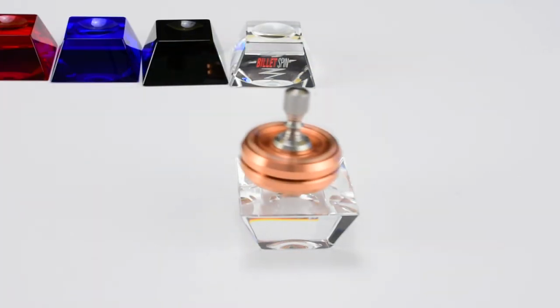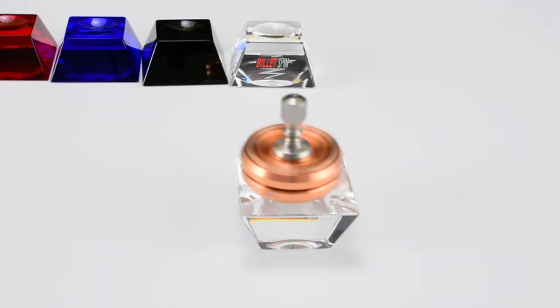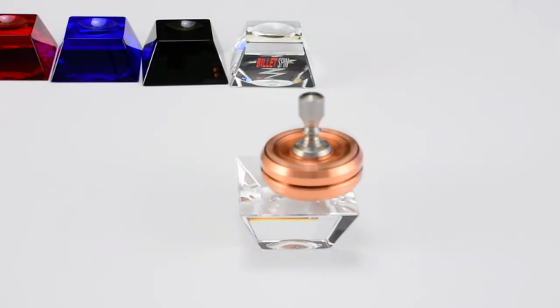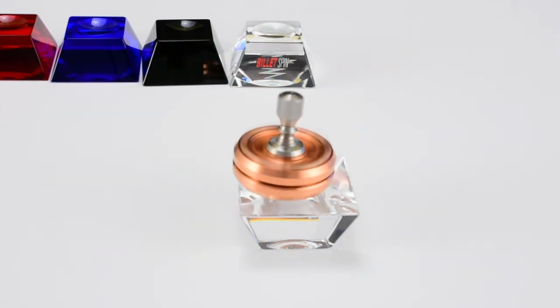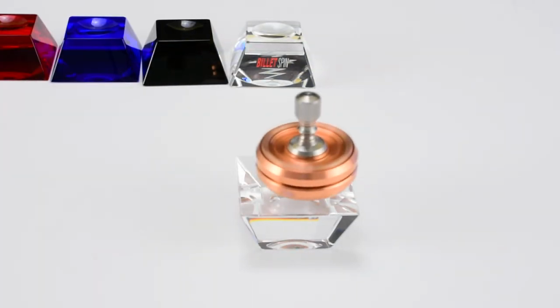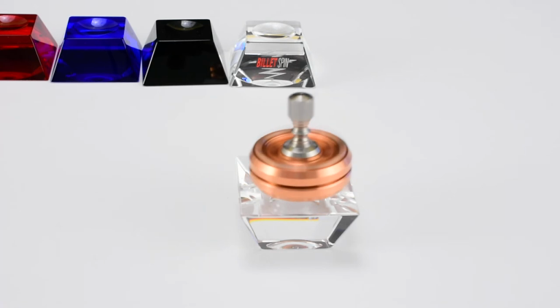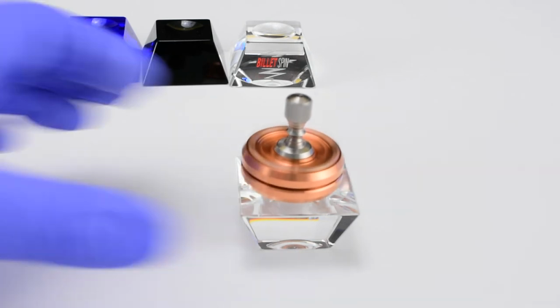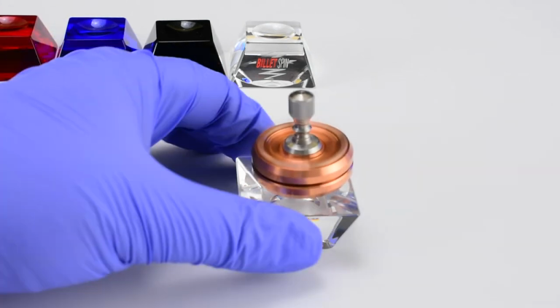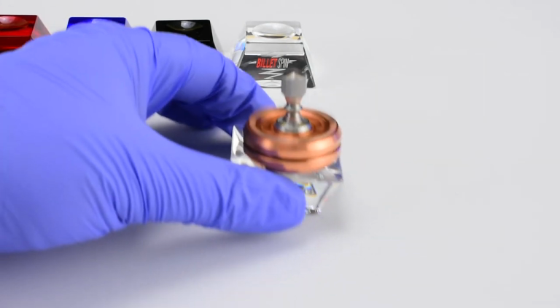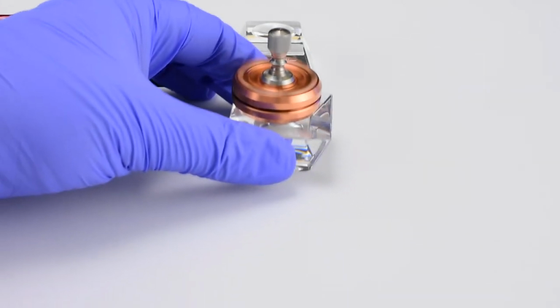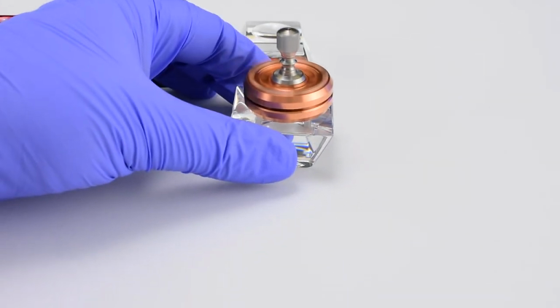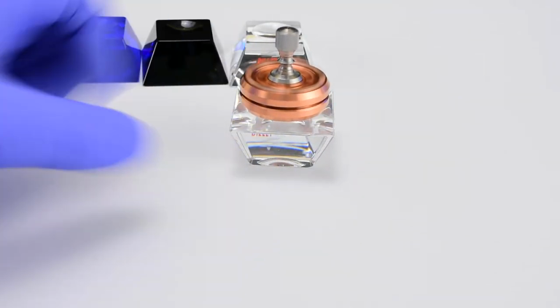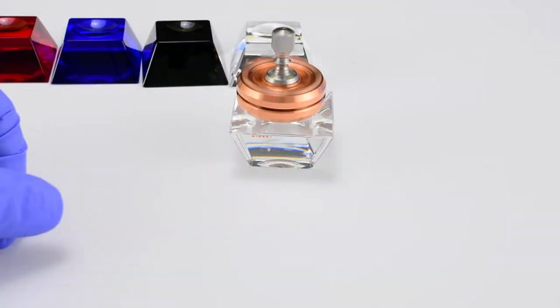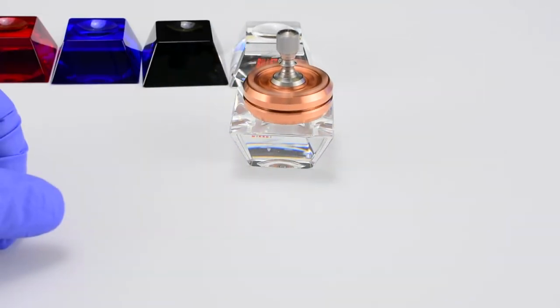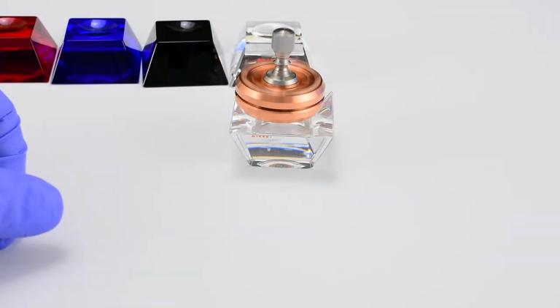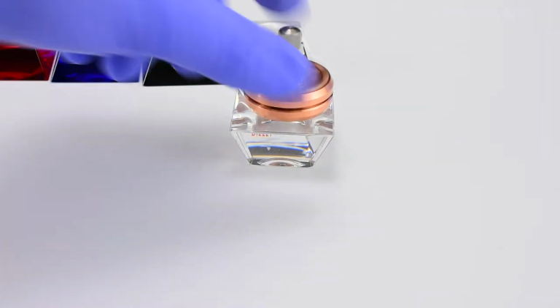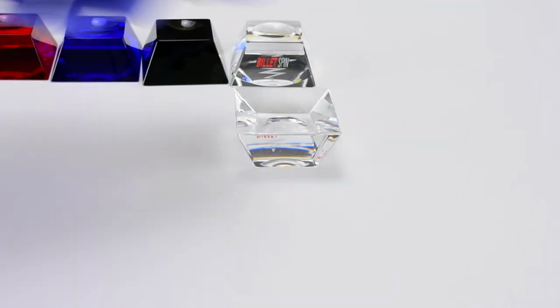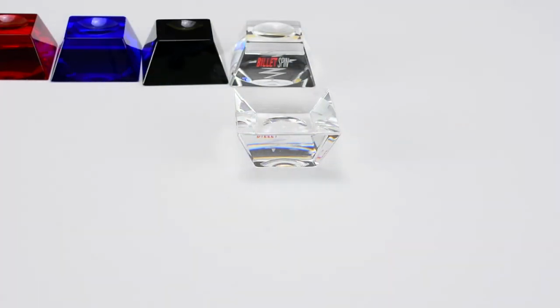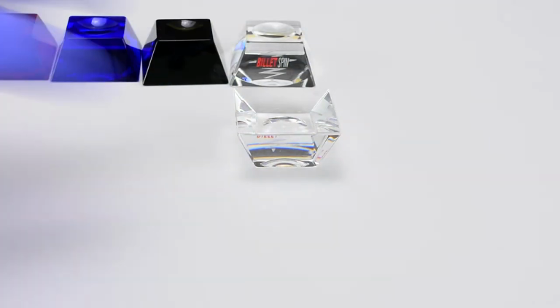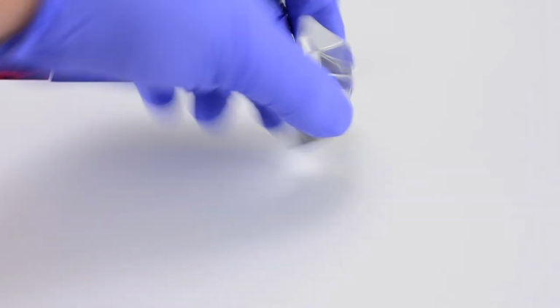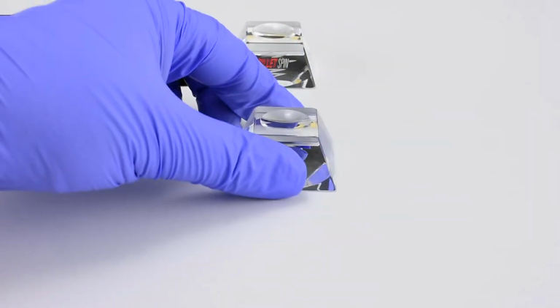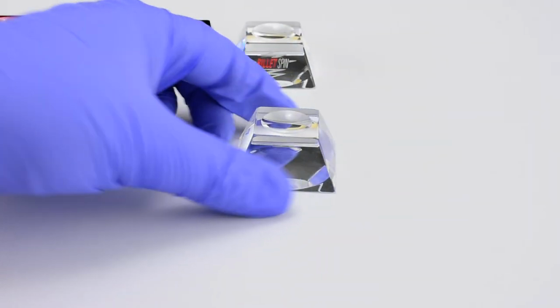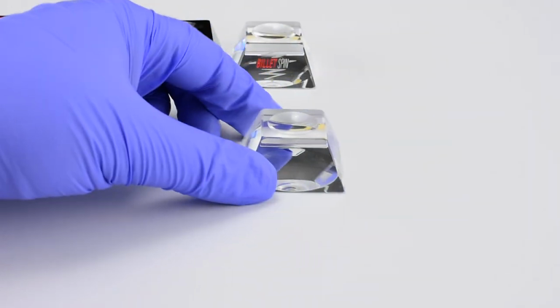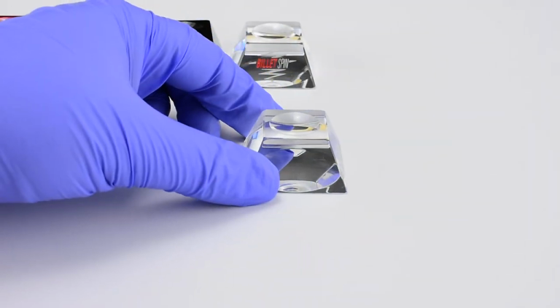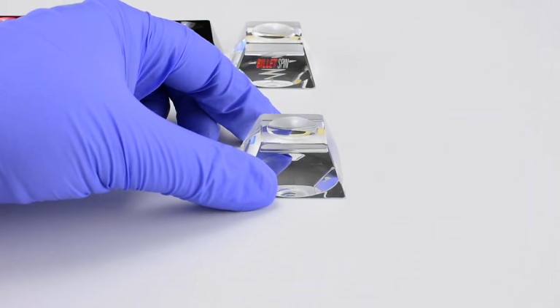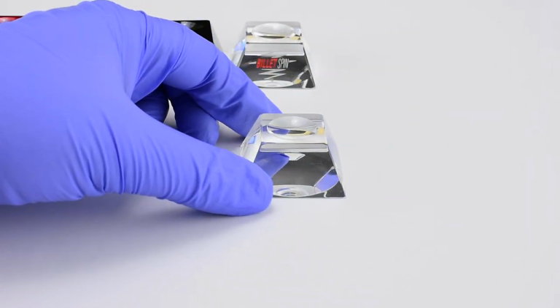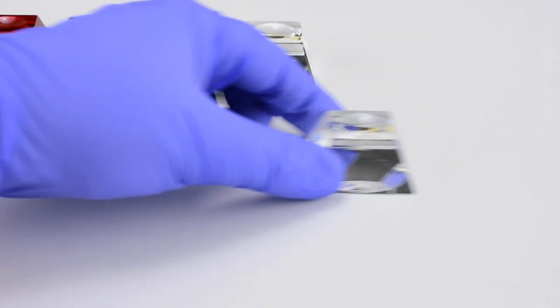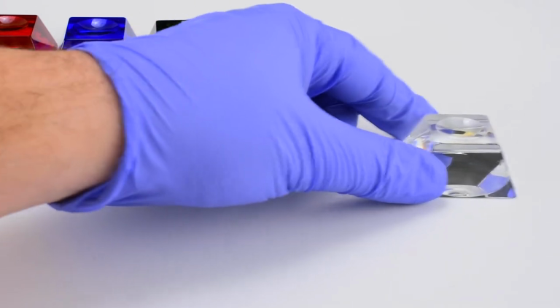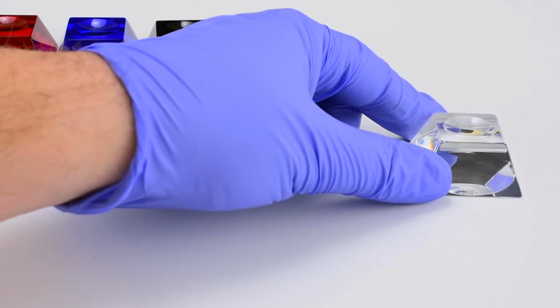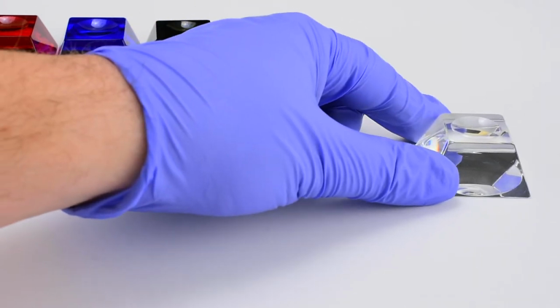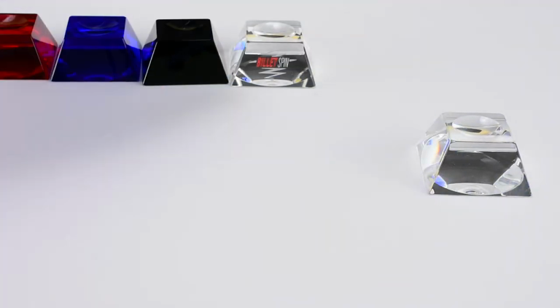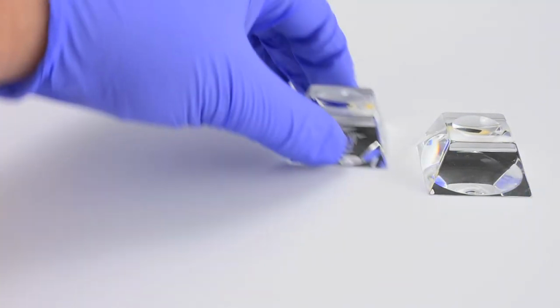For those of you not familiar with these guys, you have a little stand that you can carry along, and they will fit in the Billet Spin carrying case.